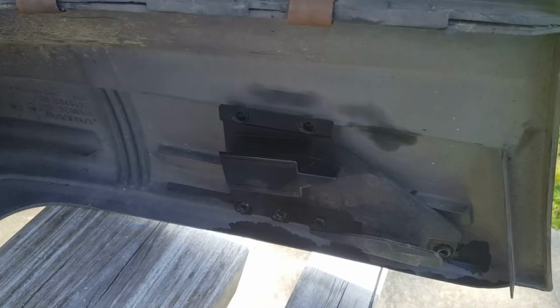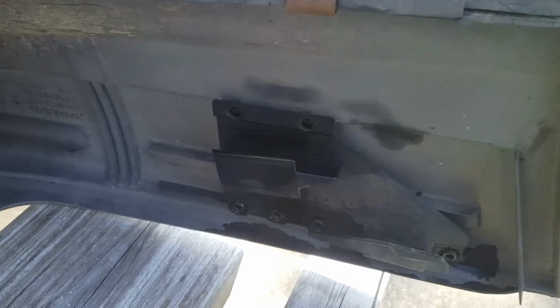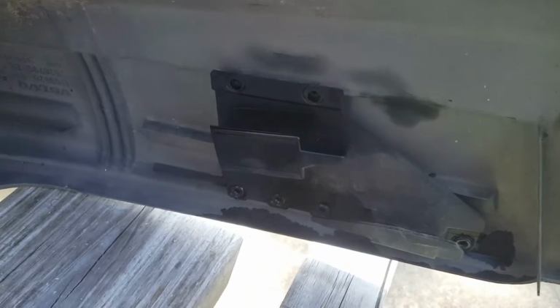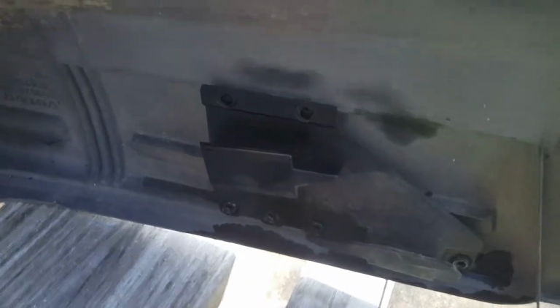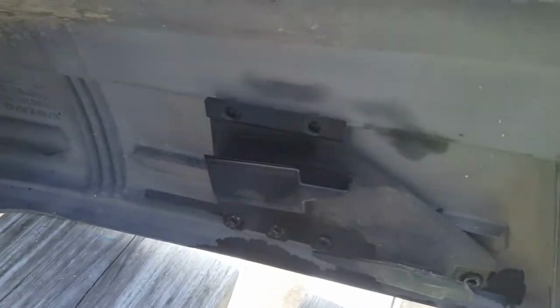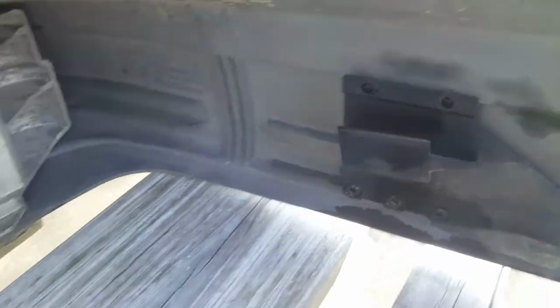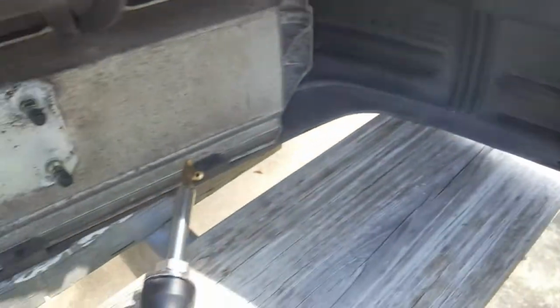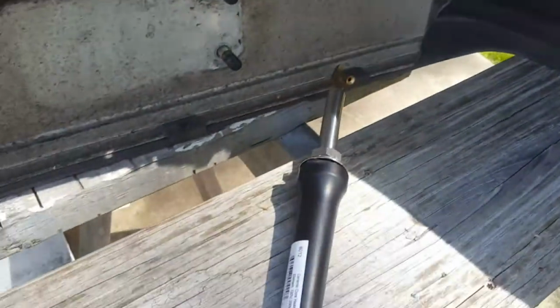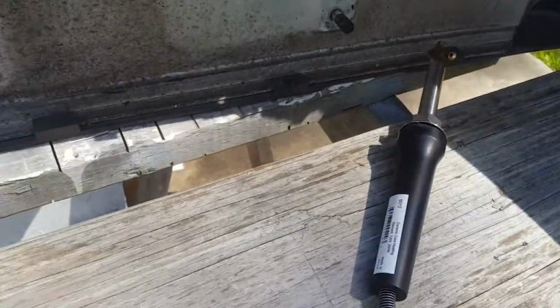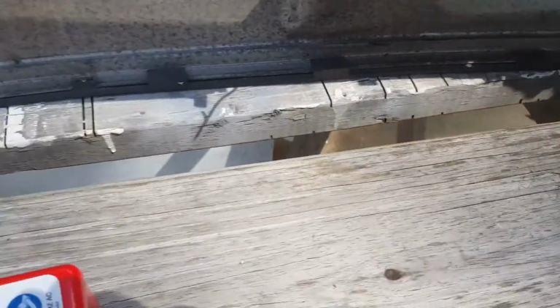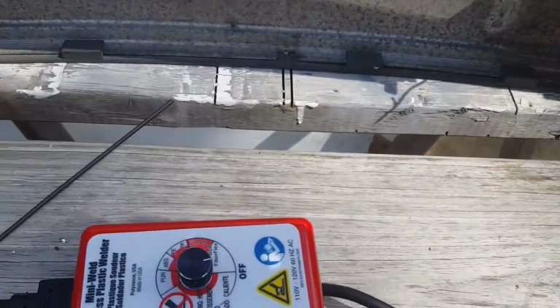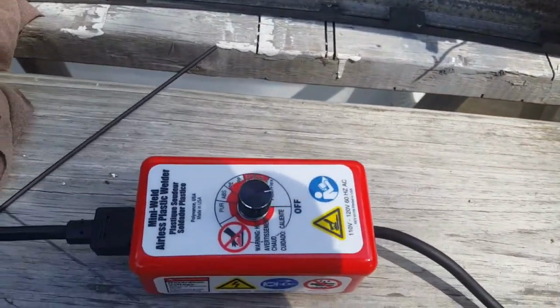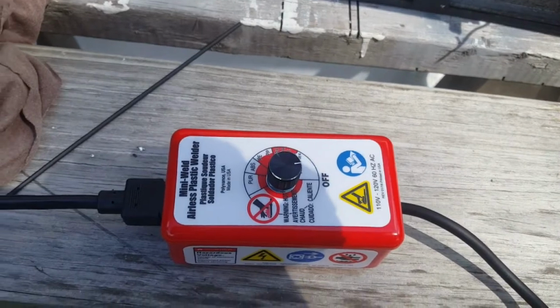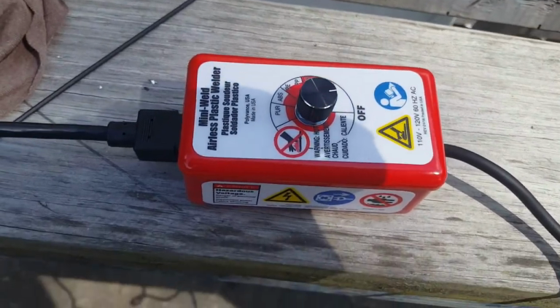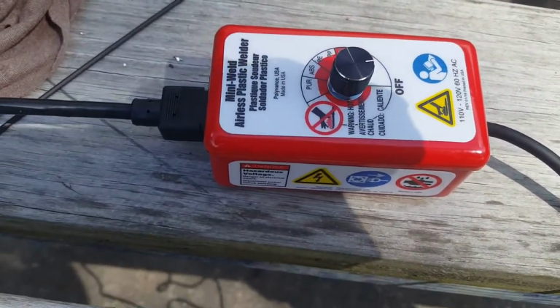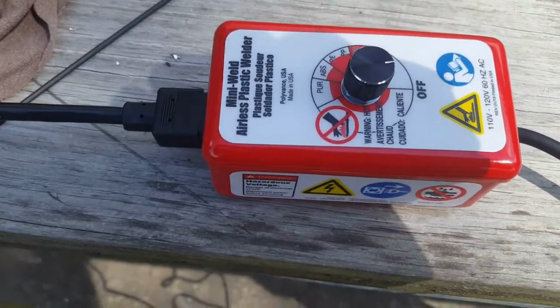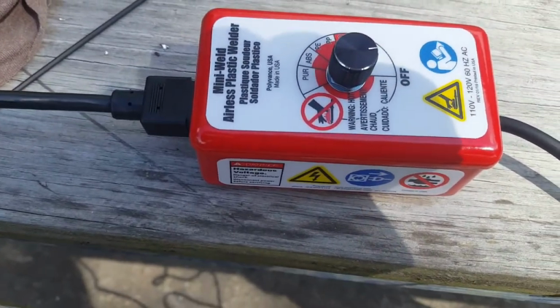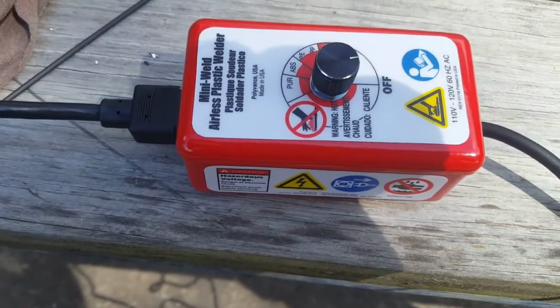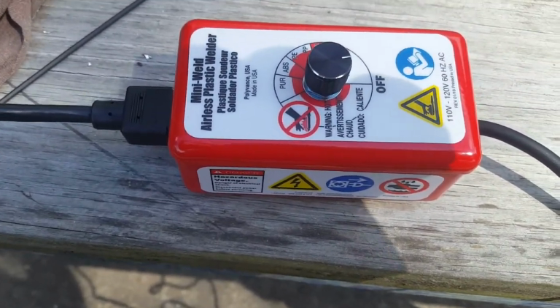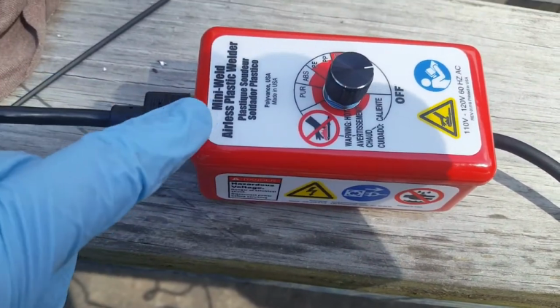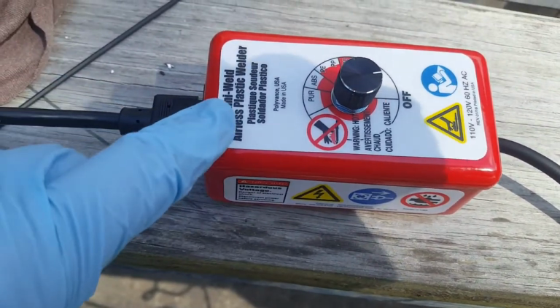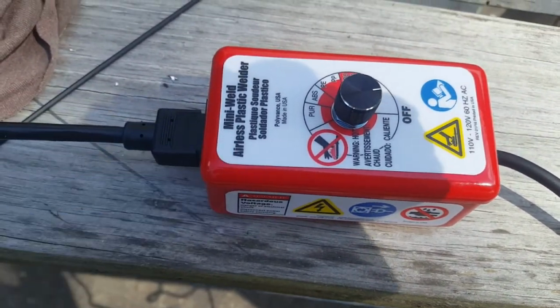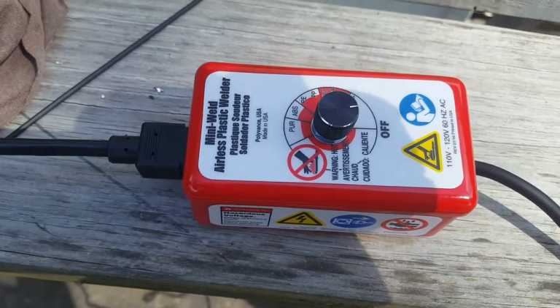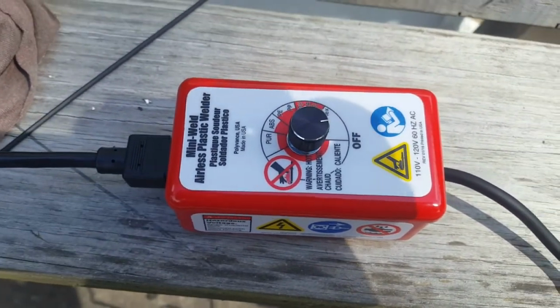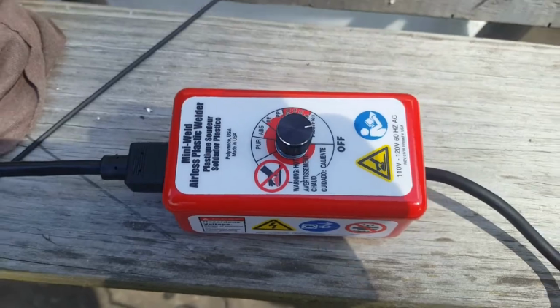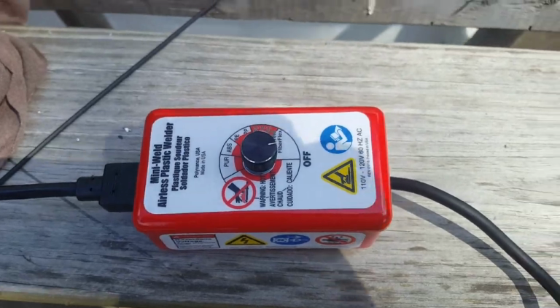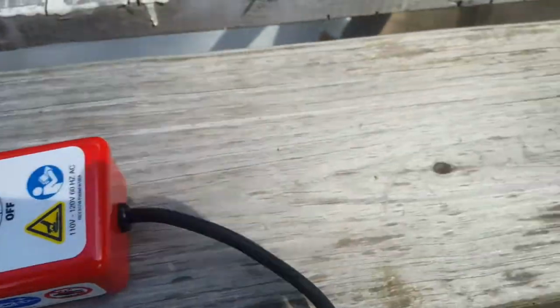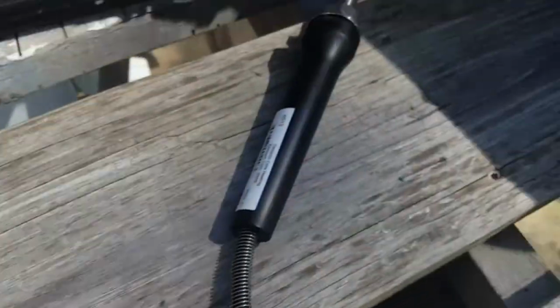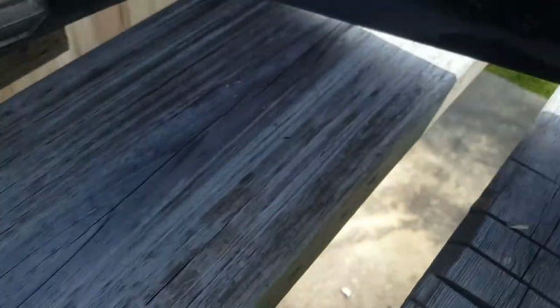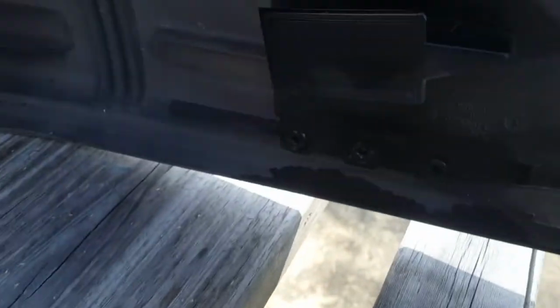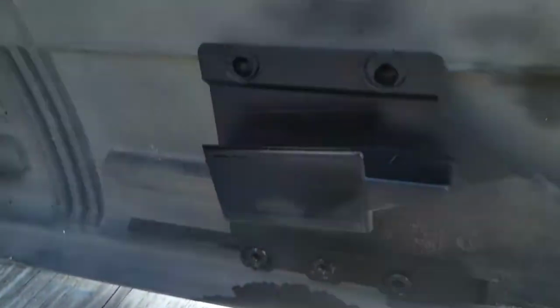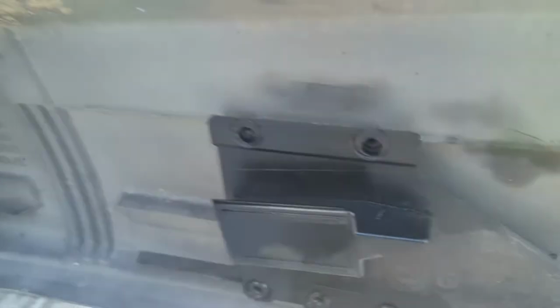We're going to break out this Polyvance airless plastic welder. Airless plastic welder - remember that. There's no air involved. That's important, I guess.